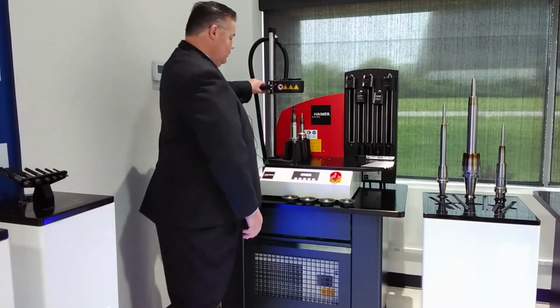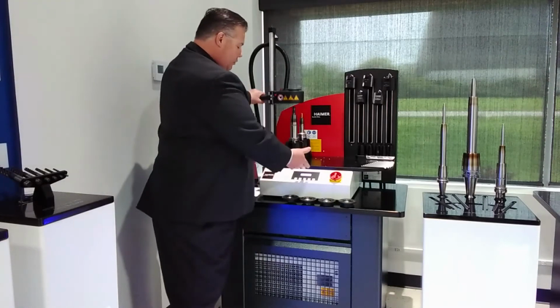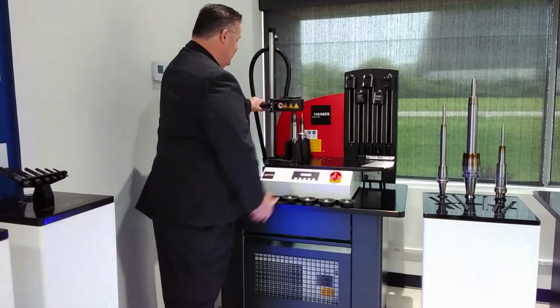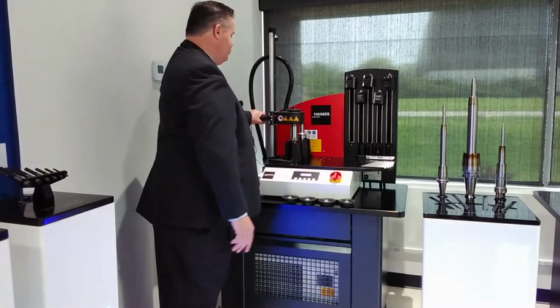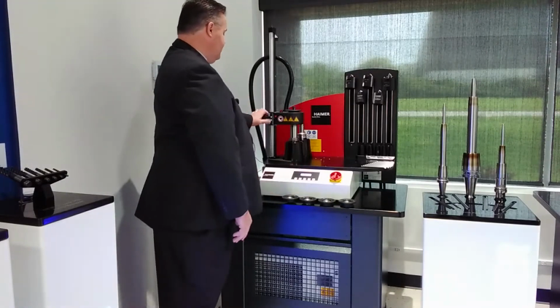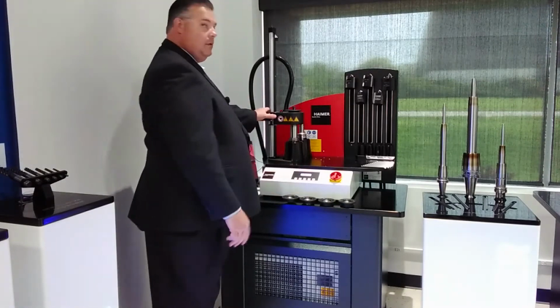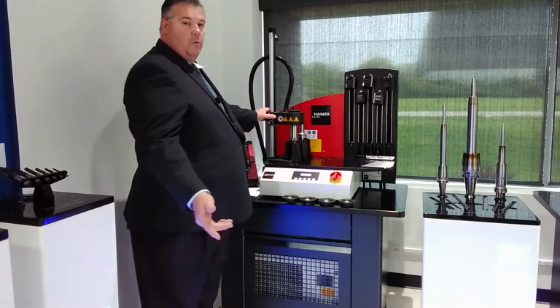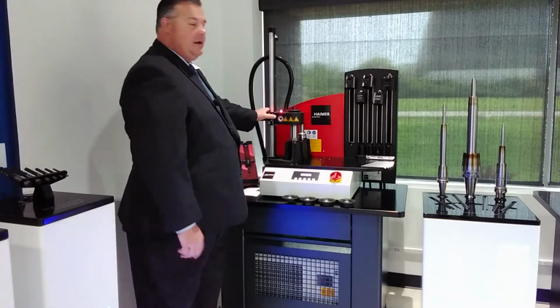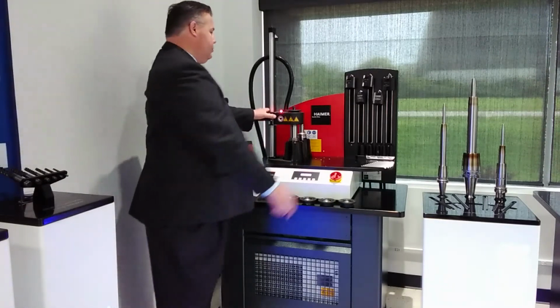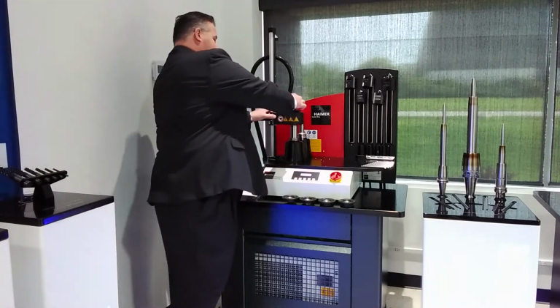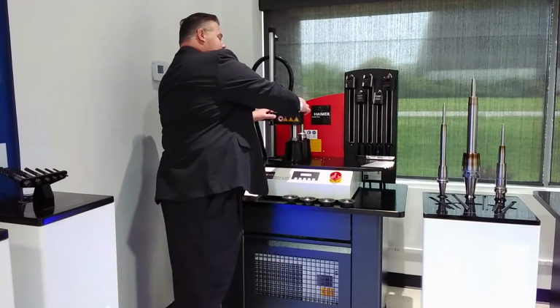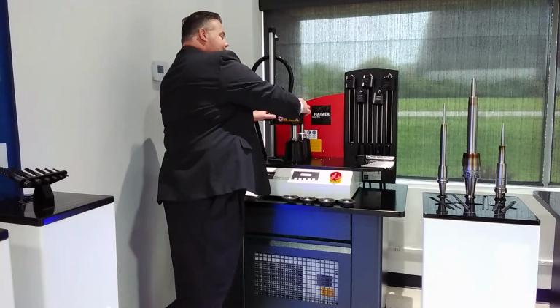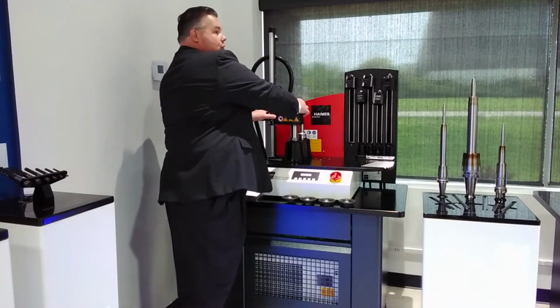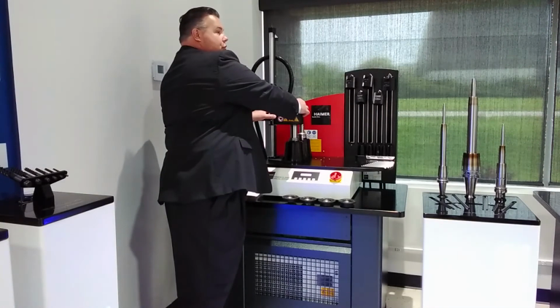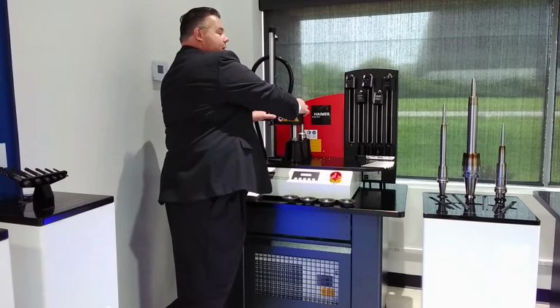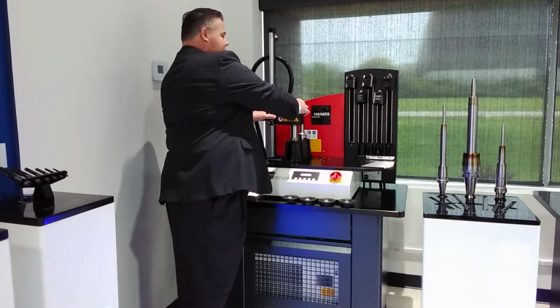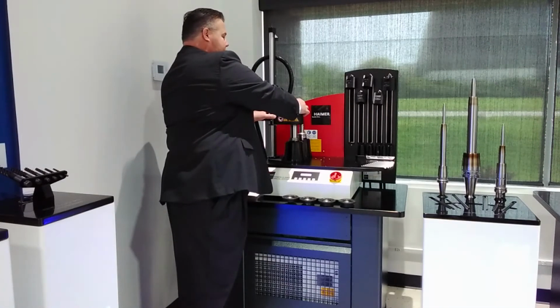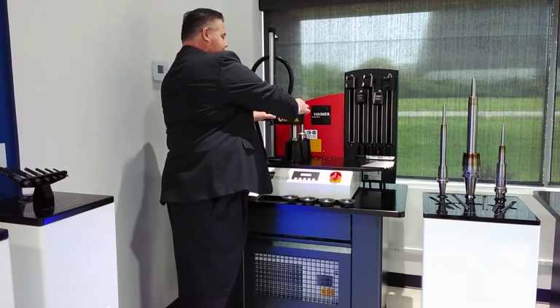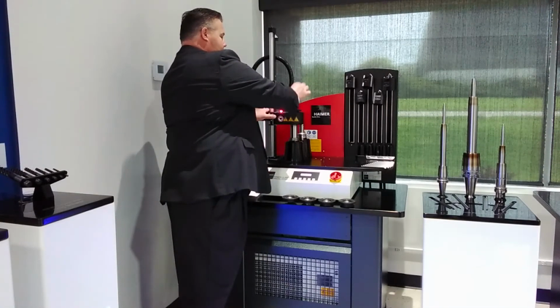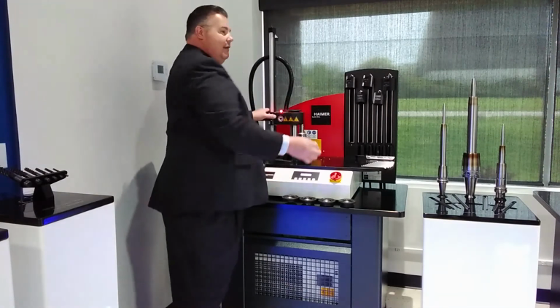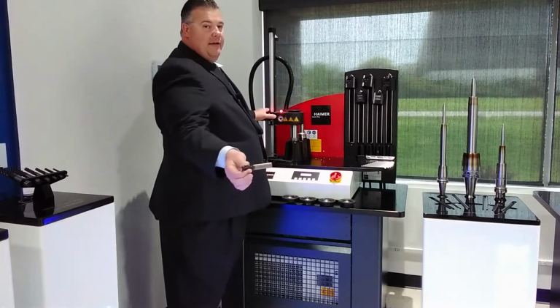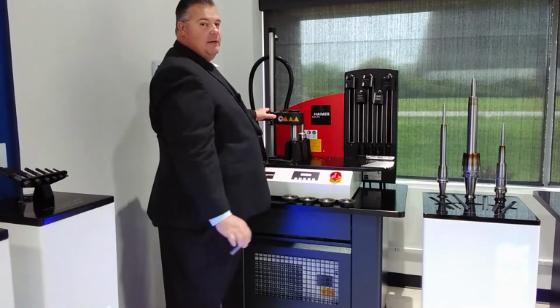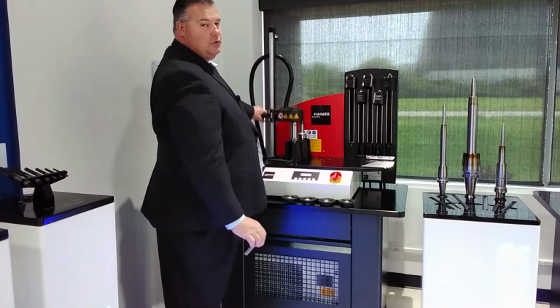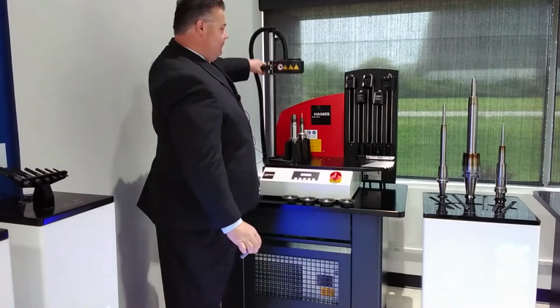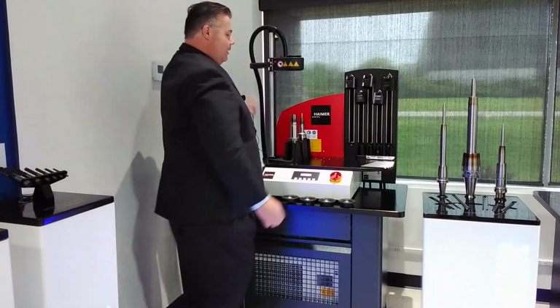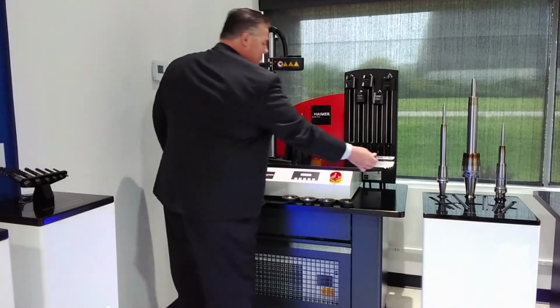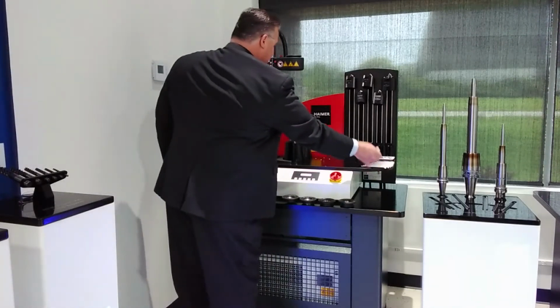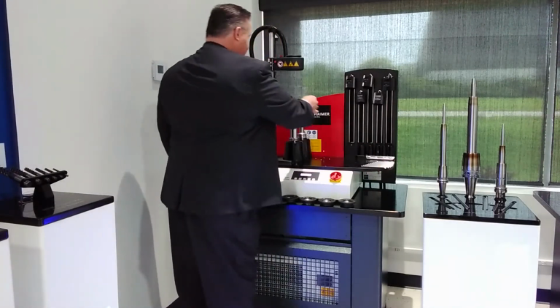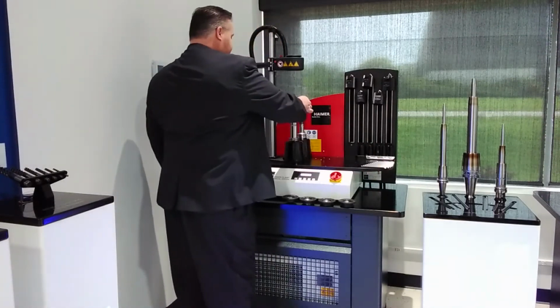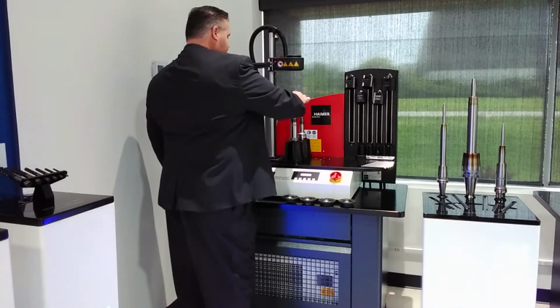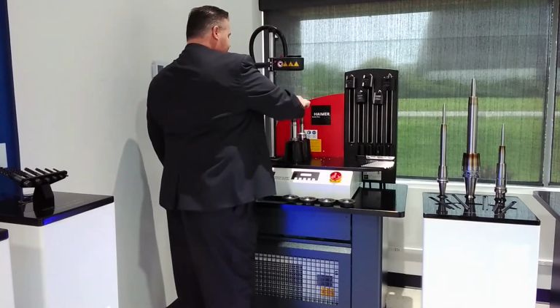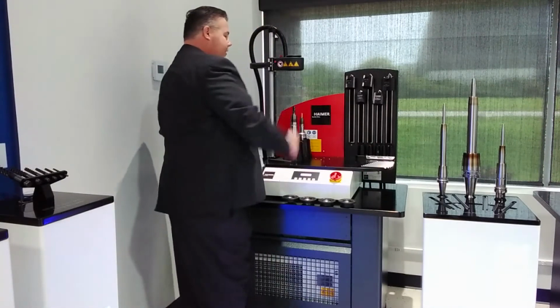There's no need to set any electronics — it's one button operation. Whether you're on the job for two hours or 20 years, everybody changes tools the same. In four to five seconds, I've got my tool out, I've got plenty of time to grab my next cutter, and I insert my cutter.